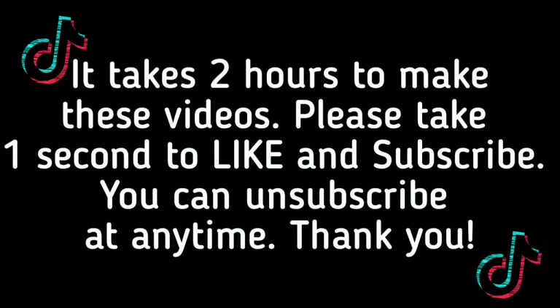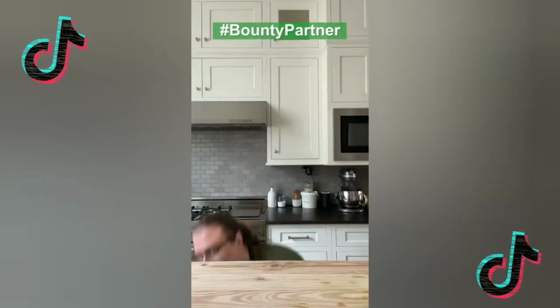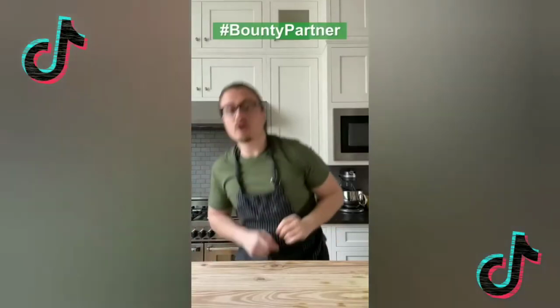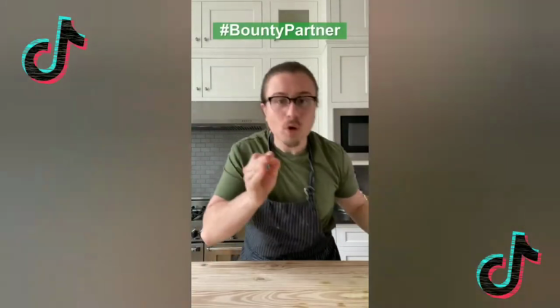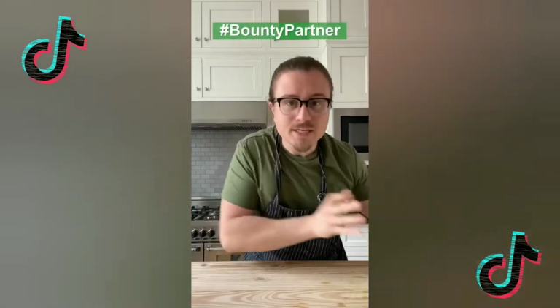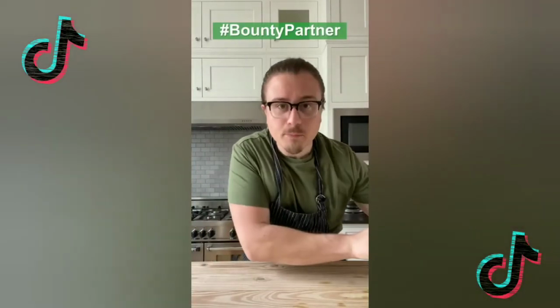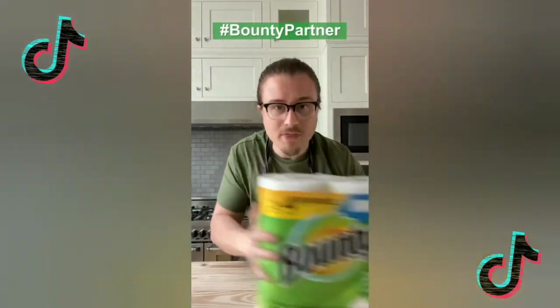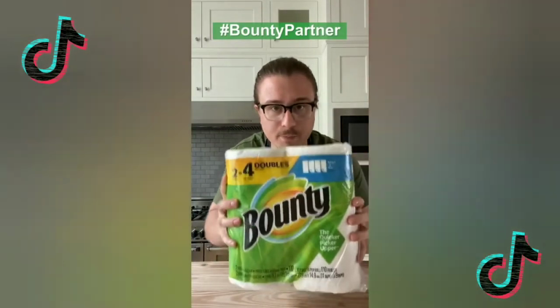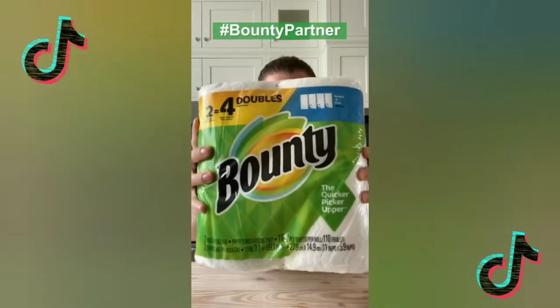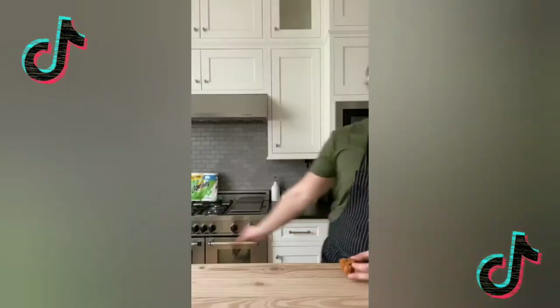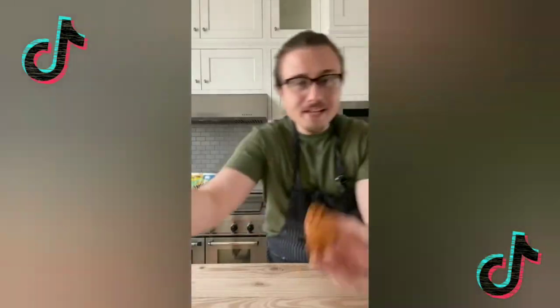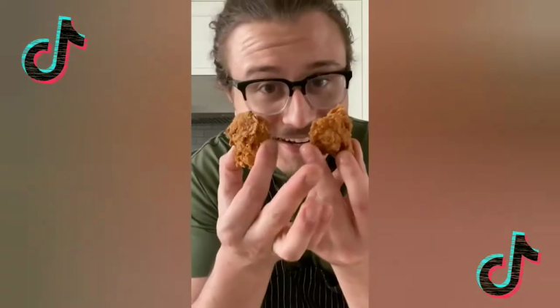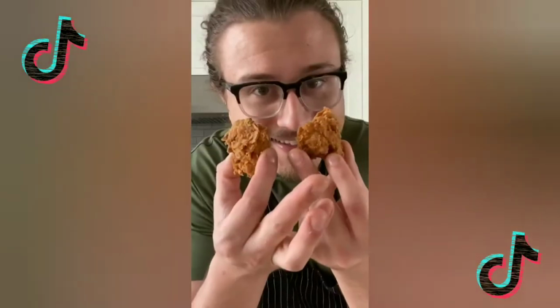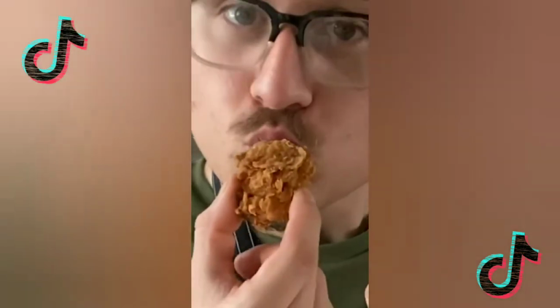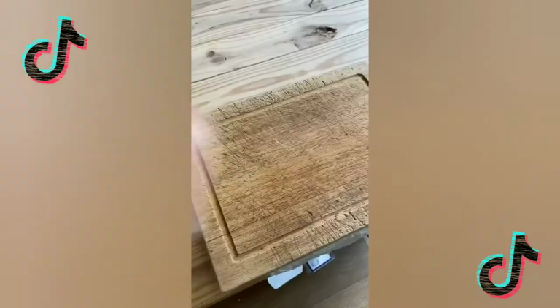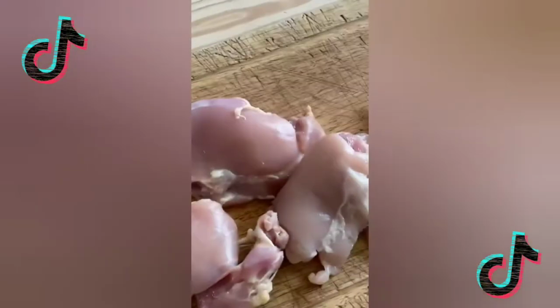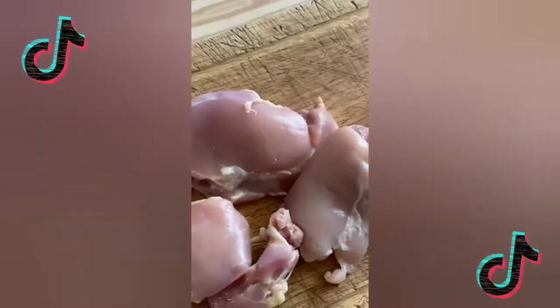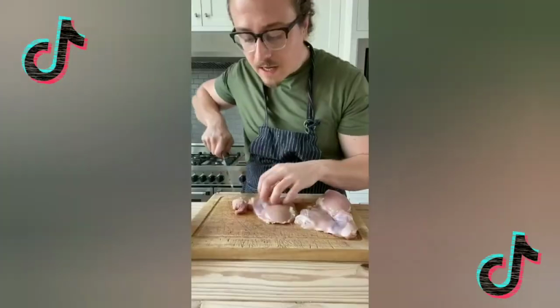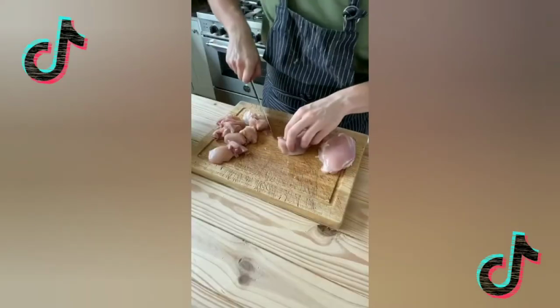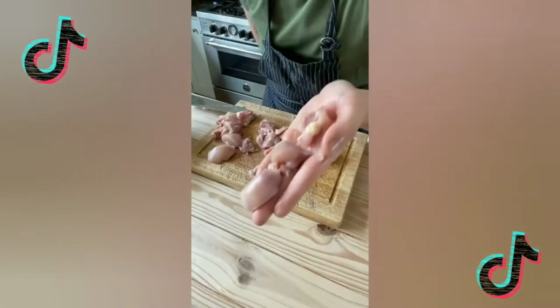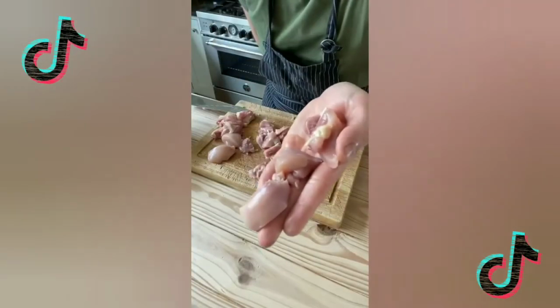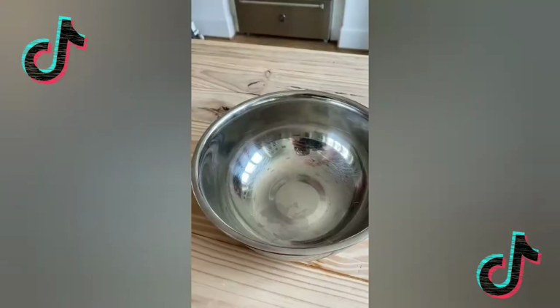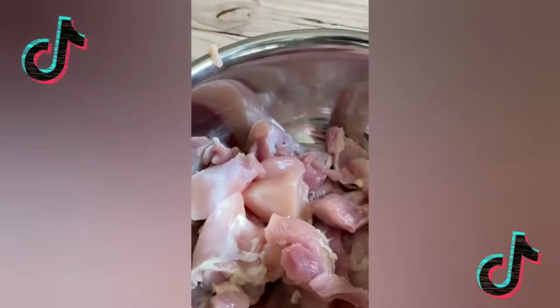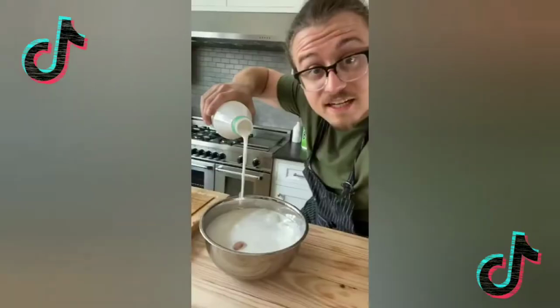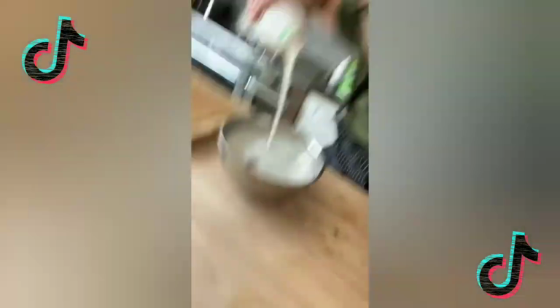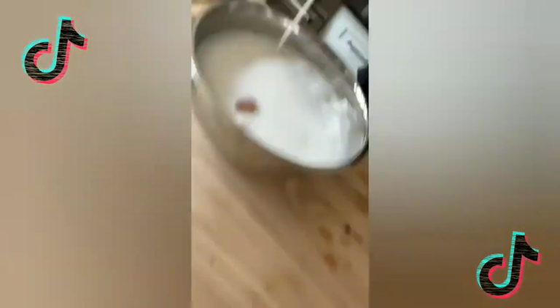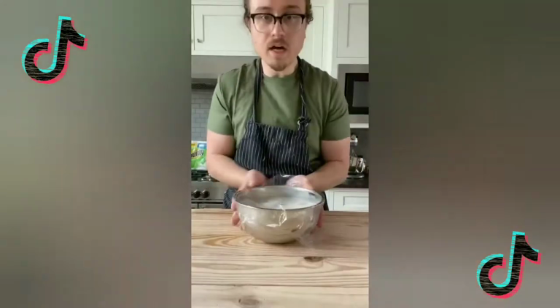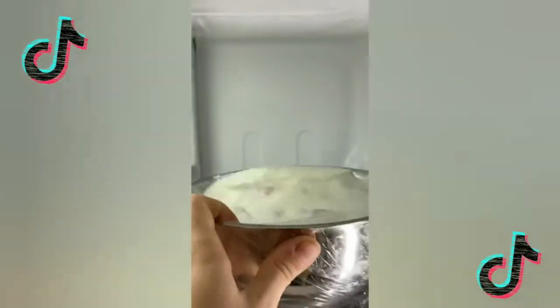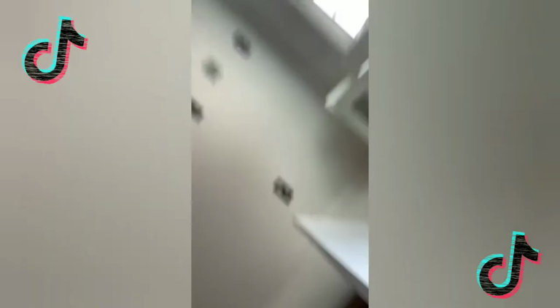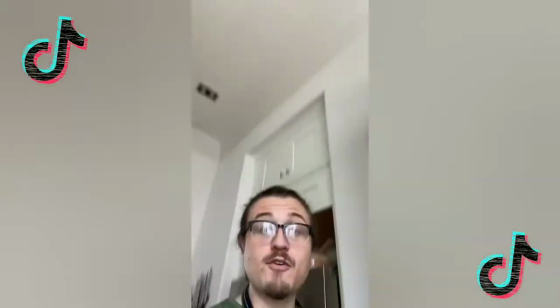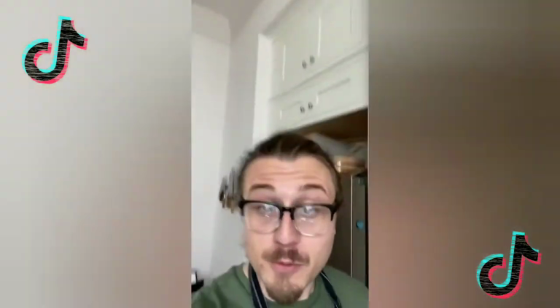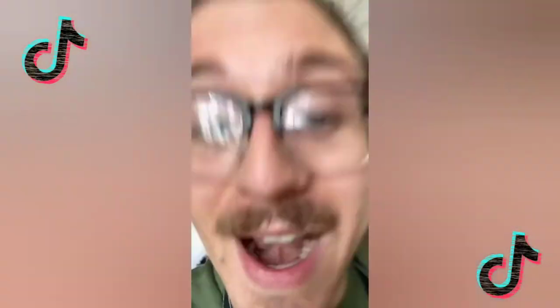All right, listen up, we're gonna make a quick and easy recipe brought to you by the Quicker Picker Upper. Five ingredient chicken nuggets. One pound chicken thighs, cut into bite-sized pieces. Into a bowl, cover with buttermilk, cover in fridge, and marinate for 1 to 24 hours.